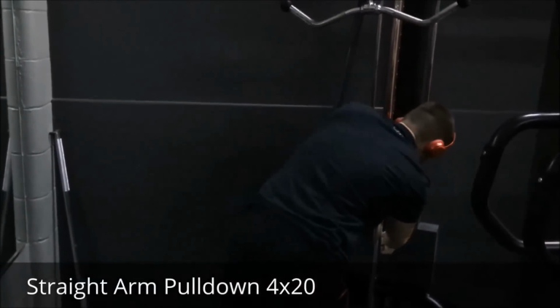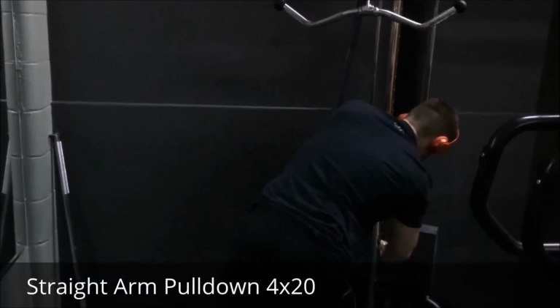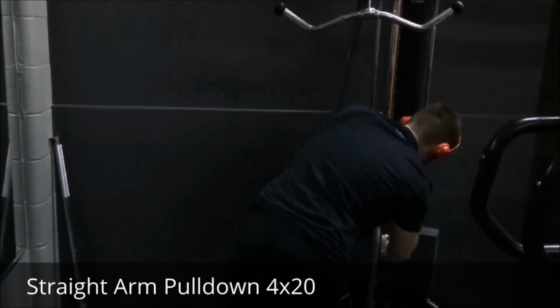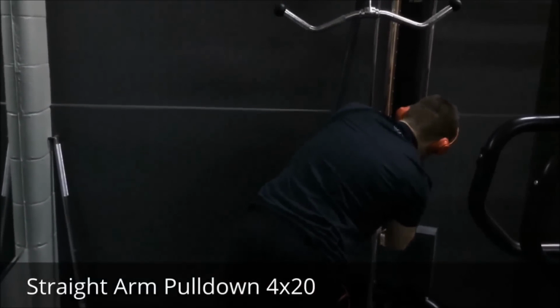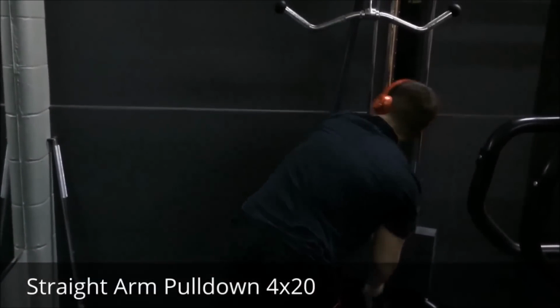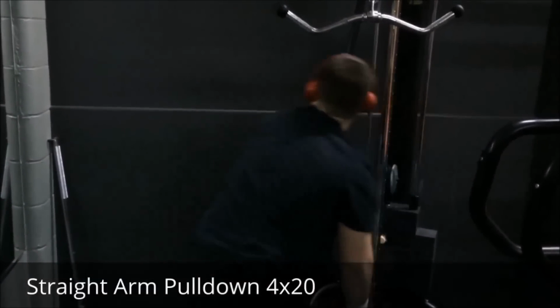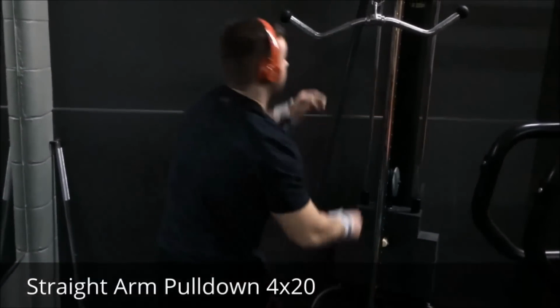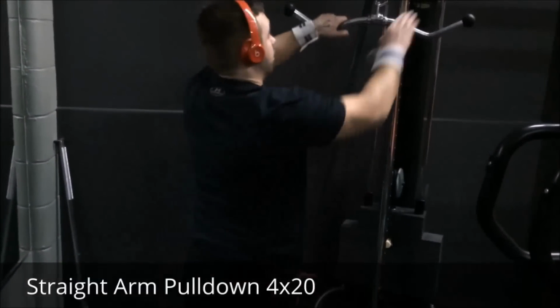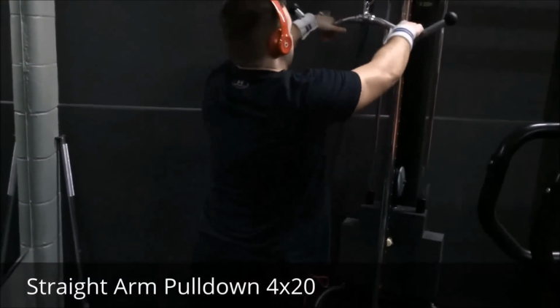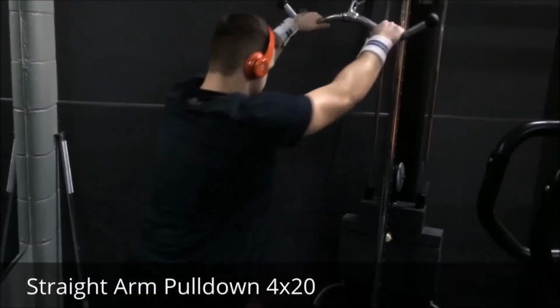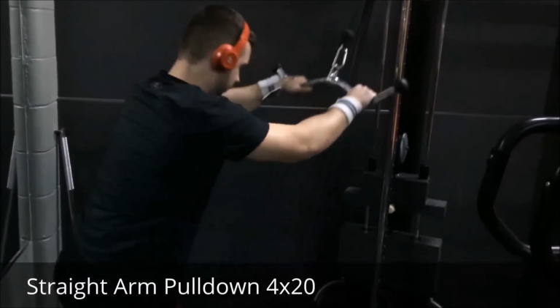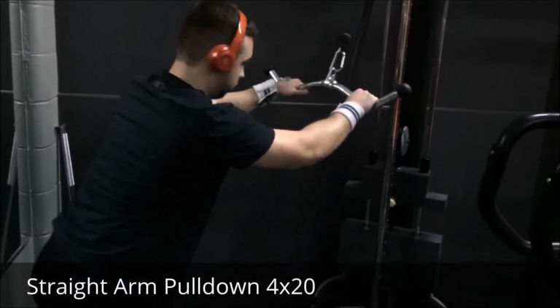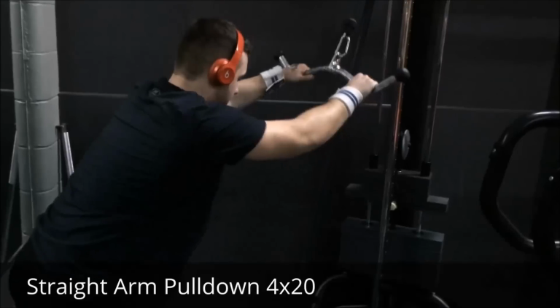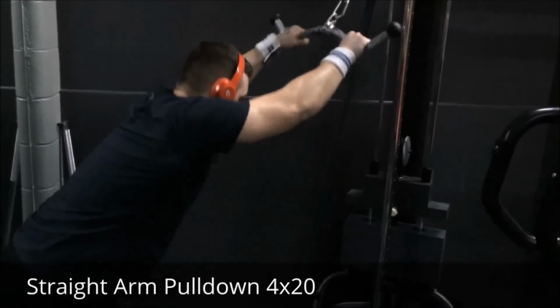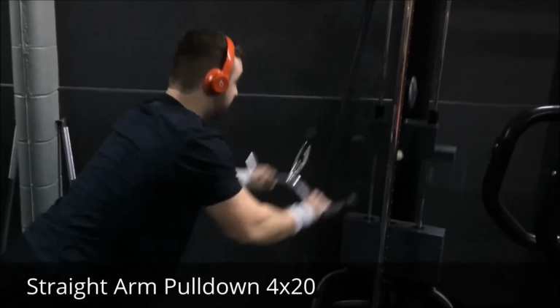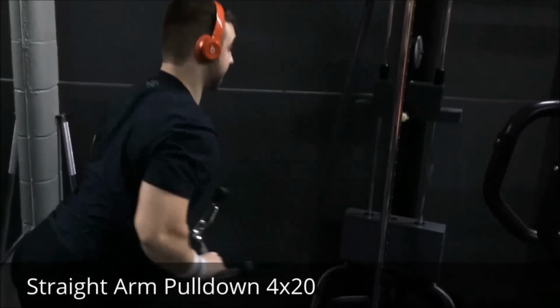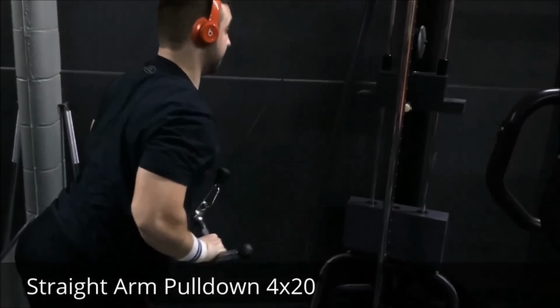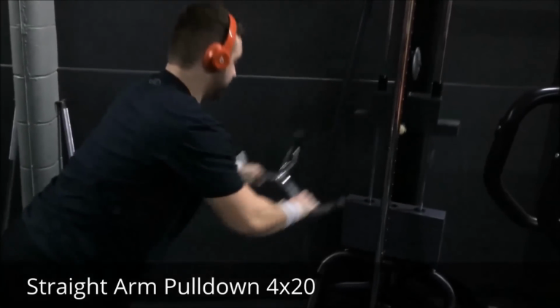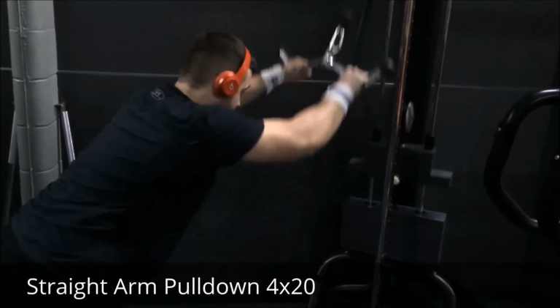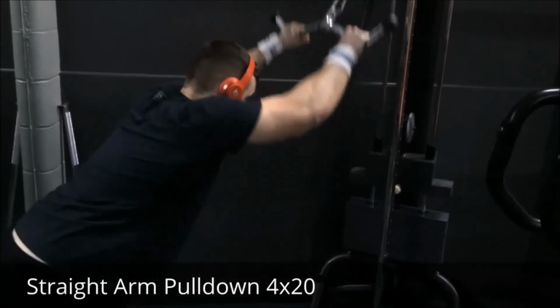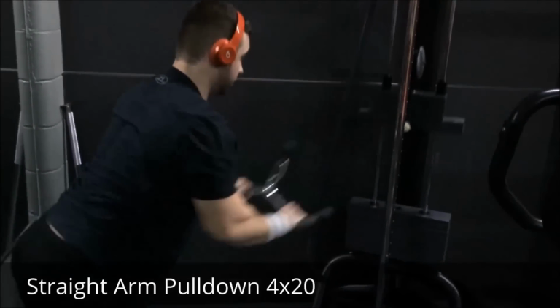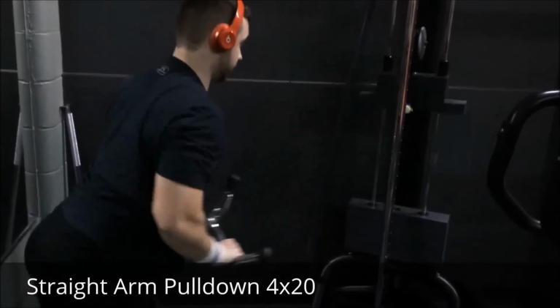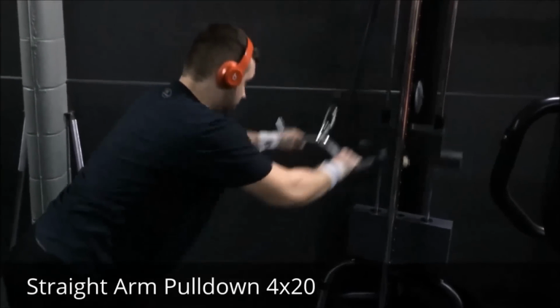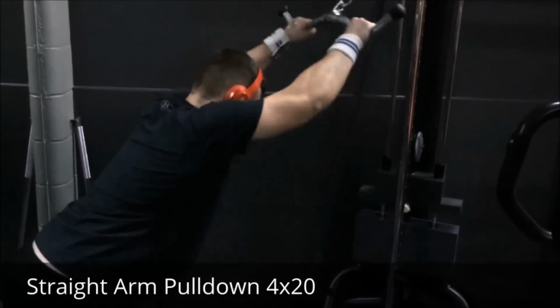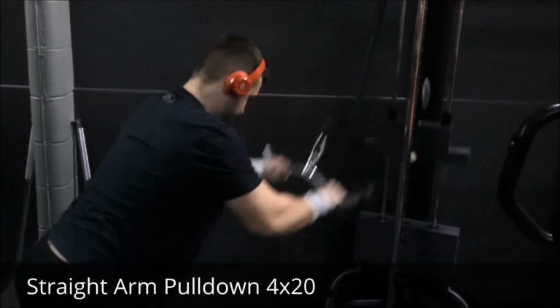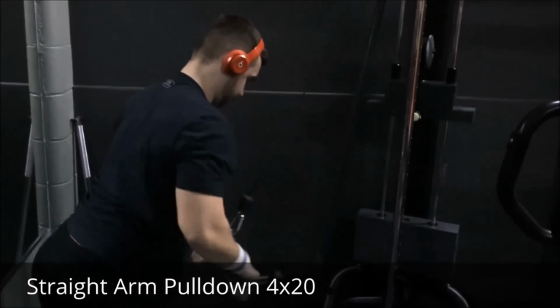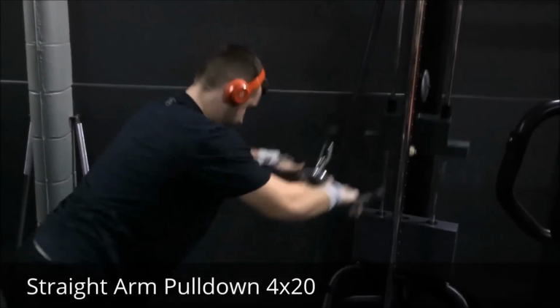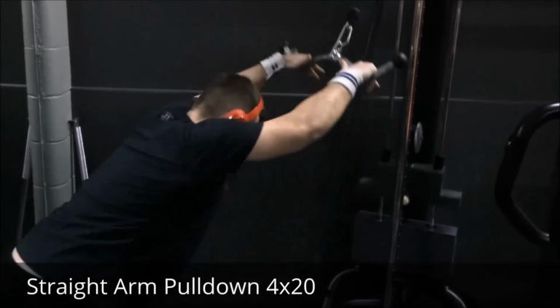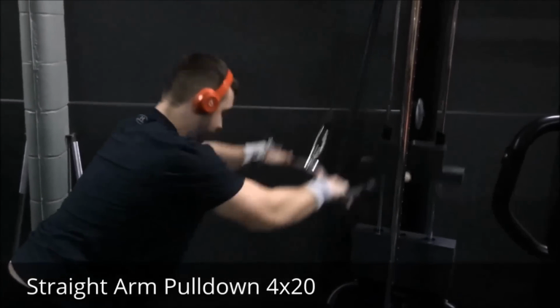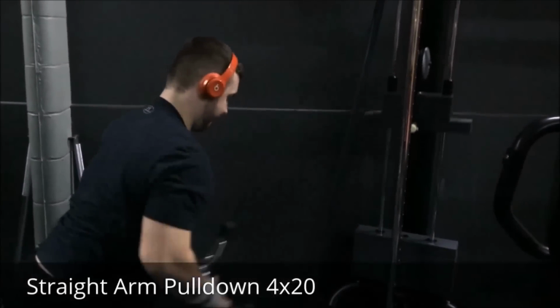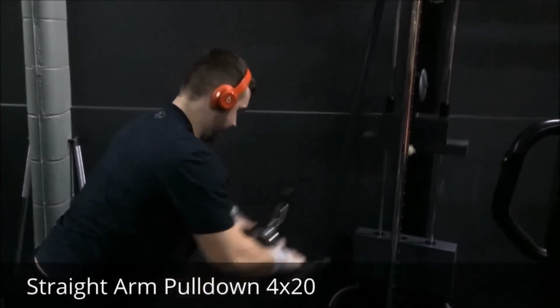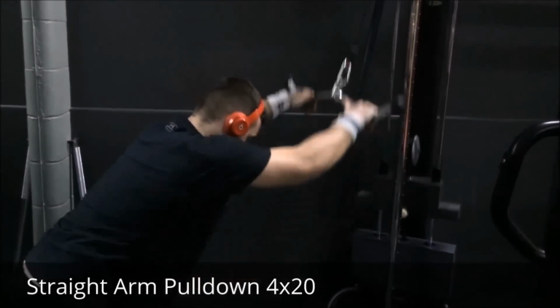Anyway, that was our chest and back workout. We hope you guys enjoyed it — we're definitely going to have more videos for you guys. Don't forget to like, comment, subscribe, and follow our journey. Peace!